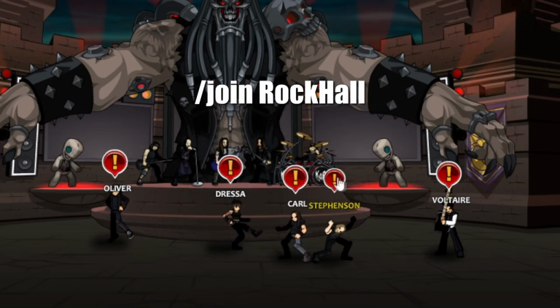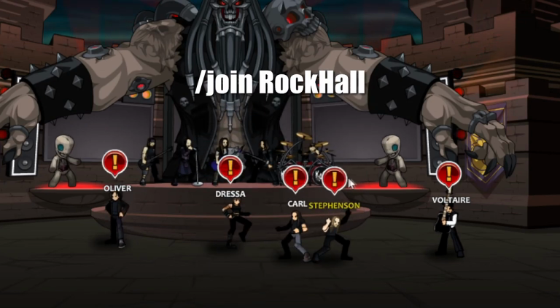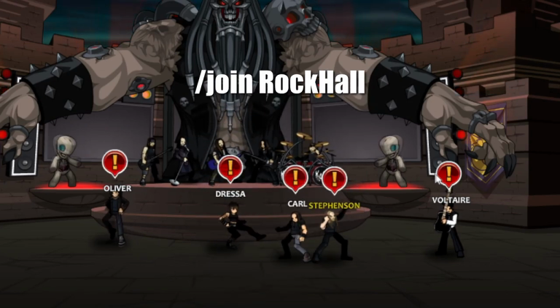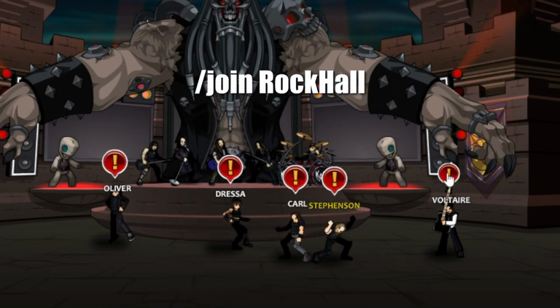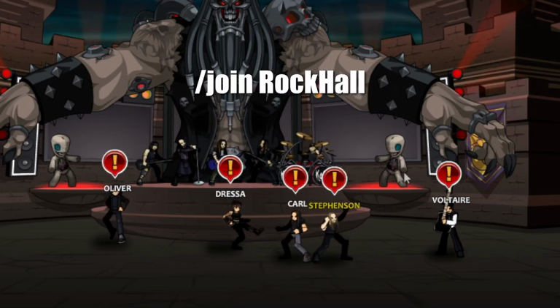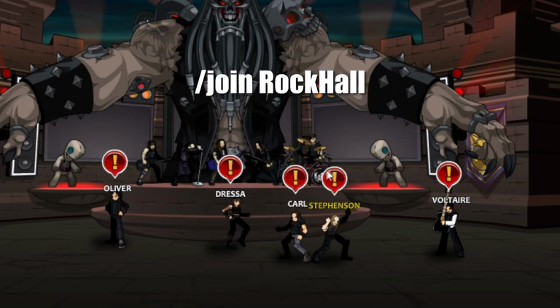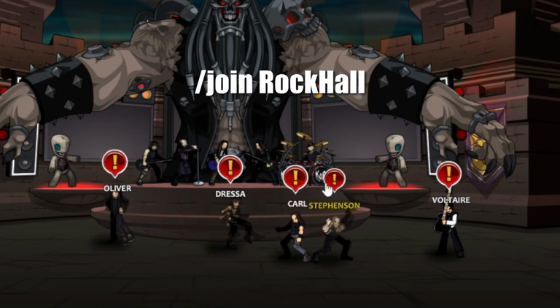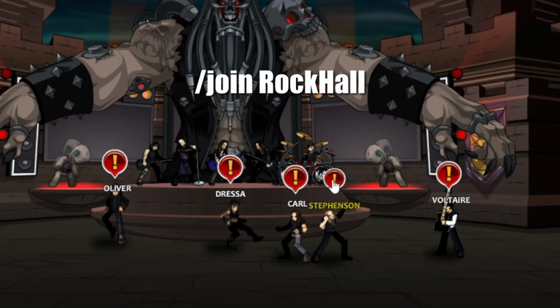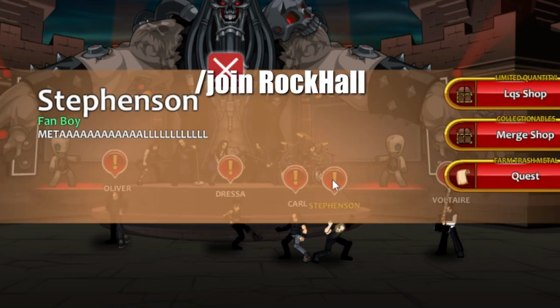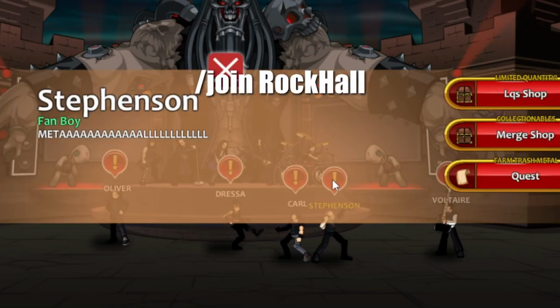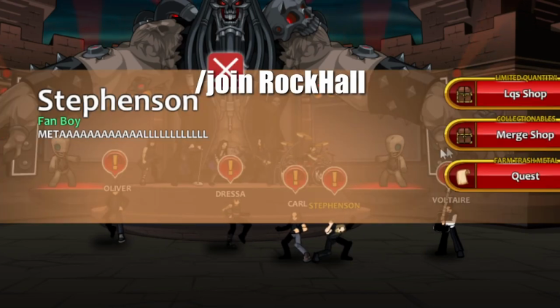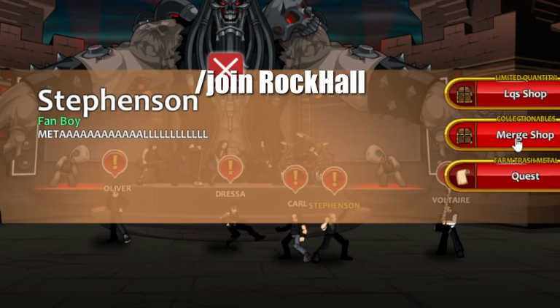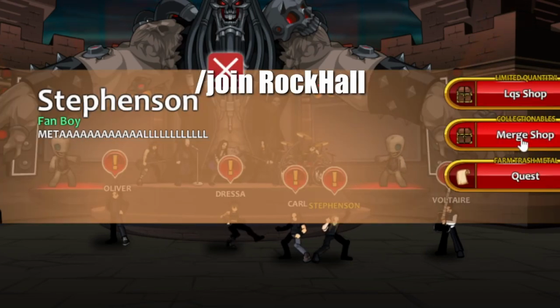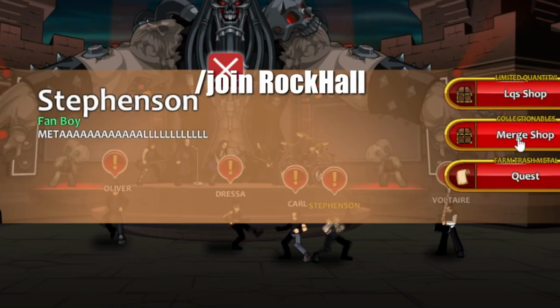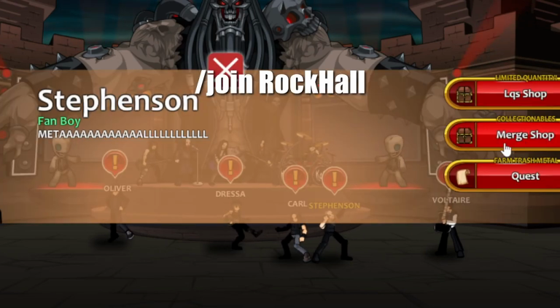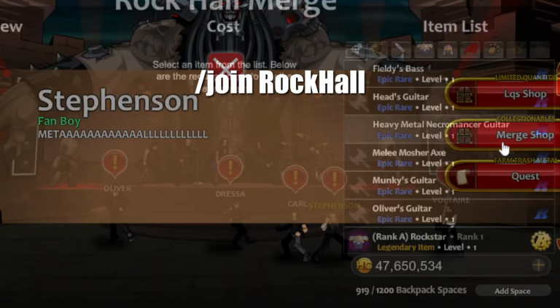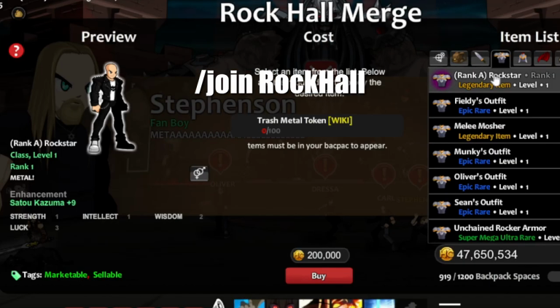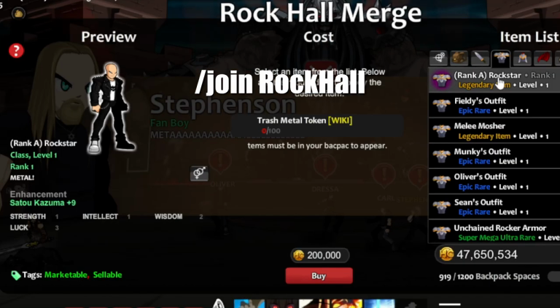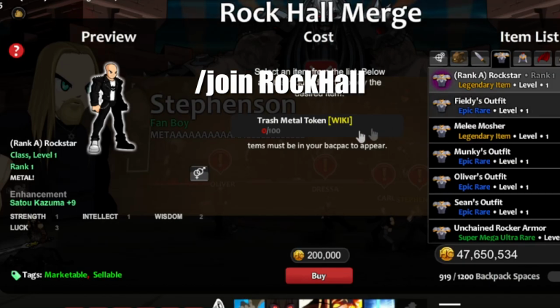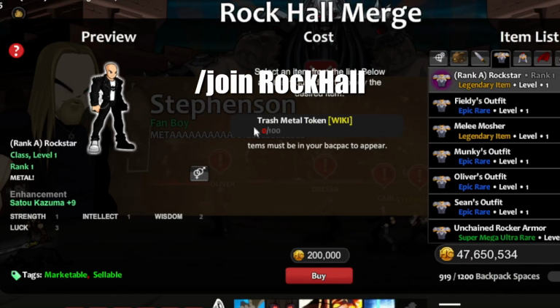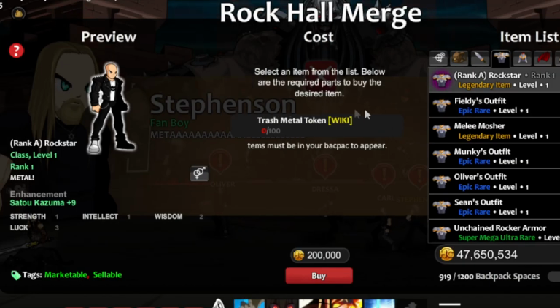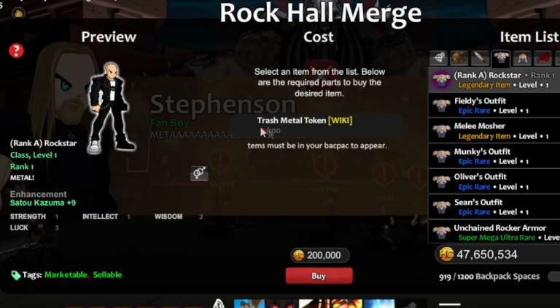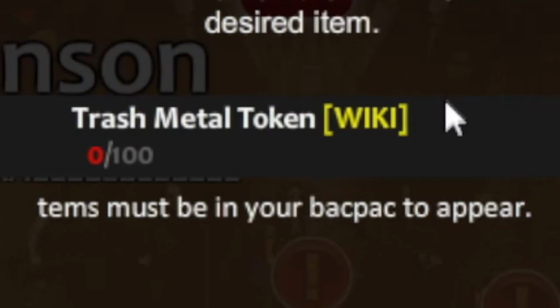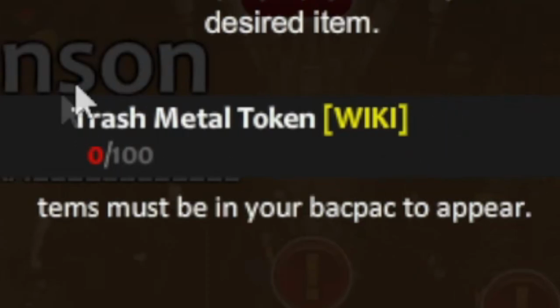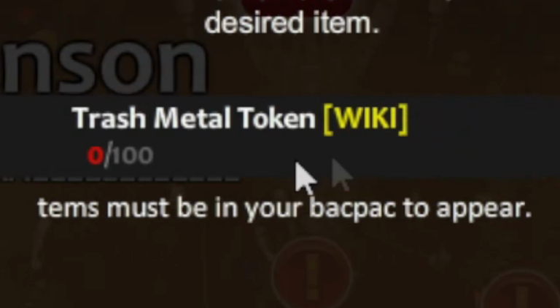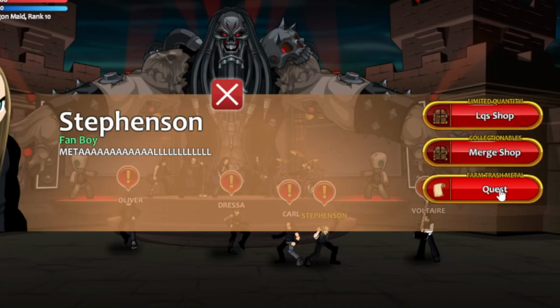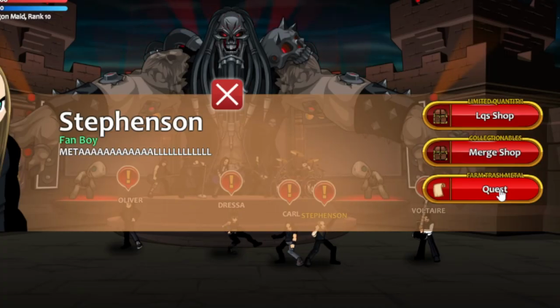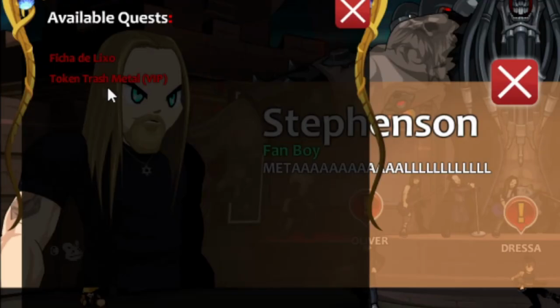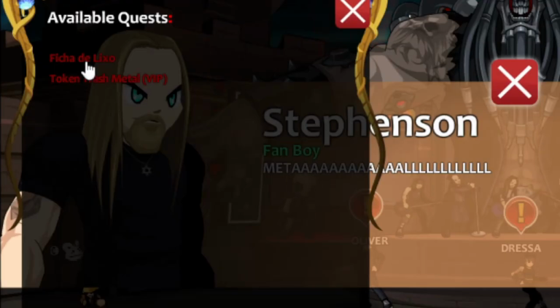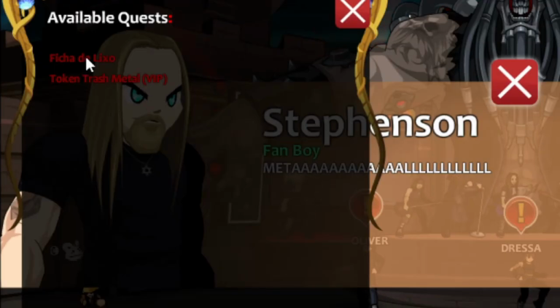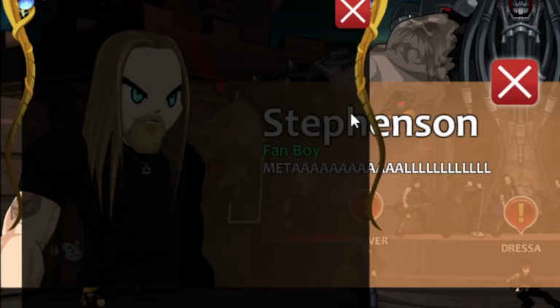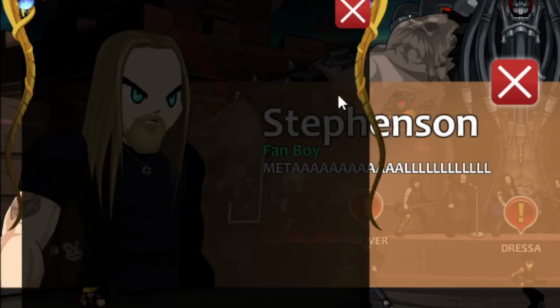After completing the quests of all the NPCs on the map, you will talk to NPC Stephenson, then open the merge shop and farm the trash metal token items — you will need 100 to get the class.